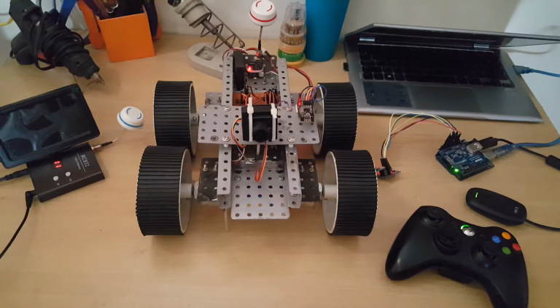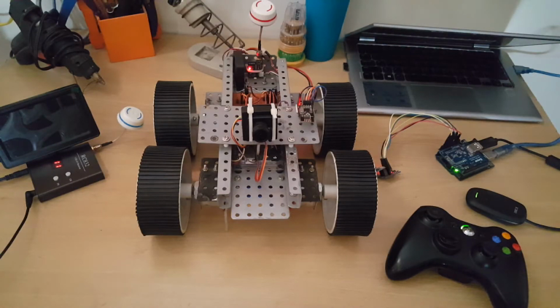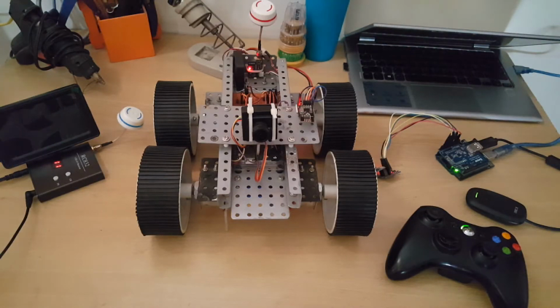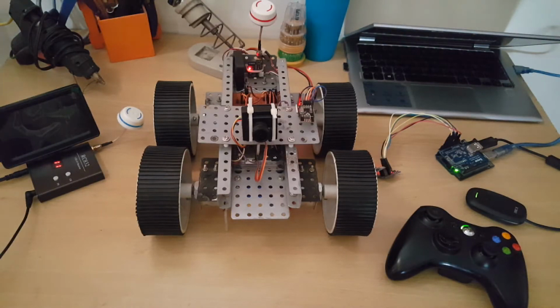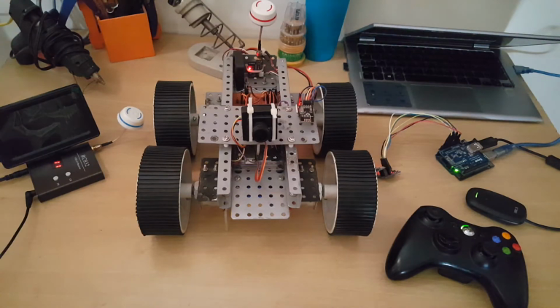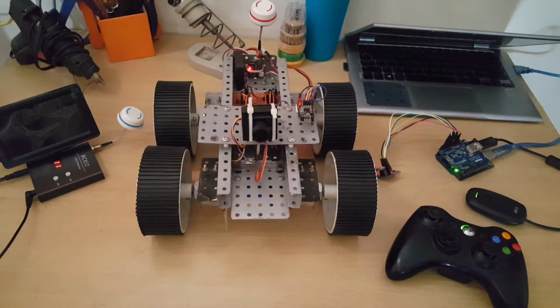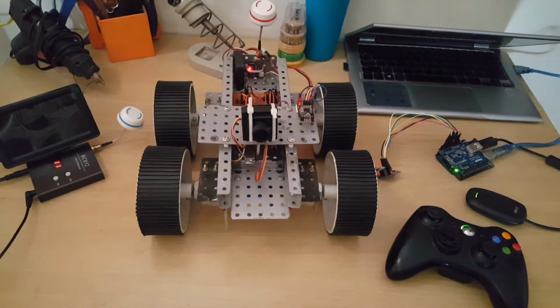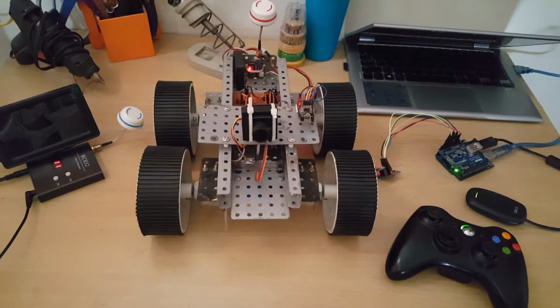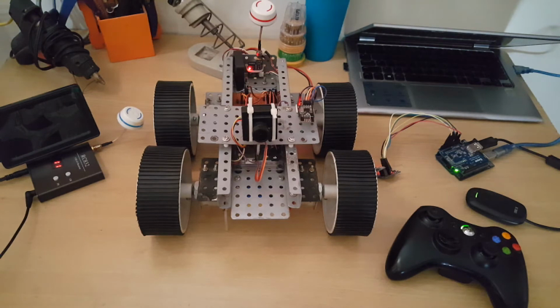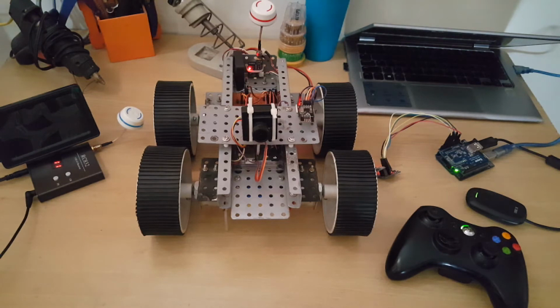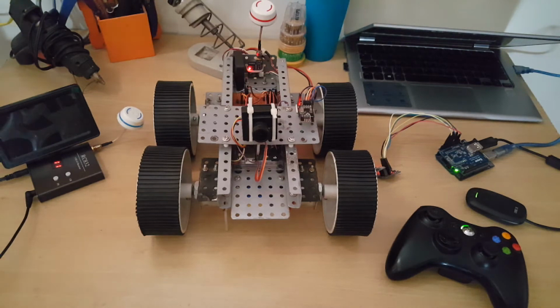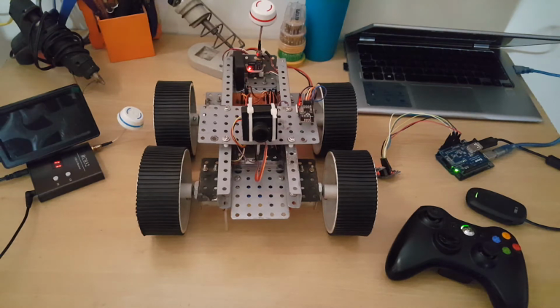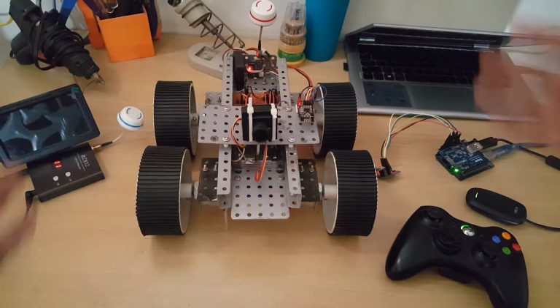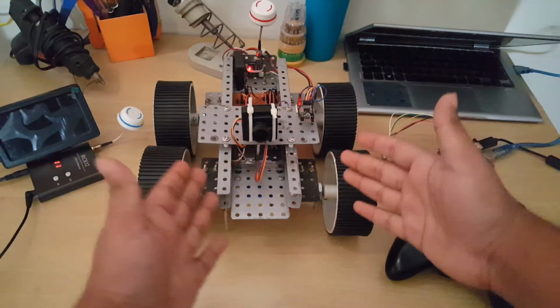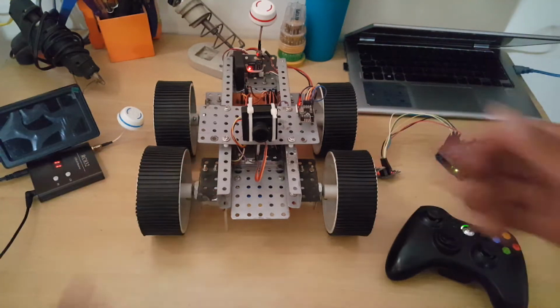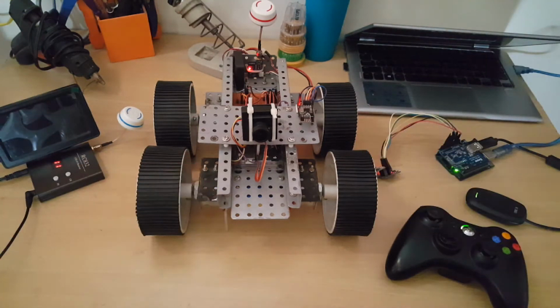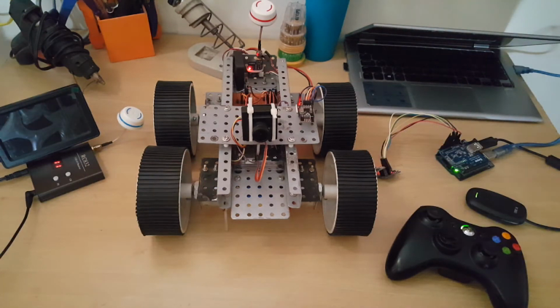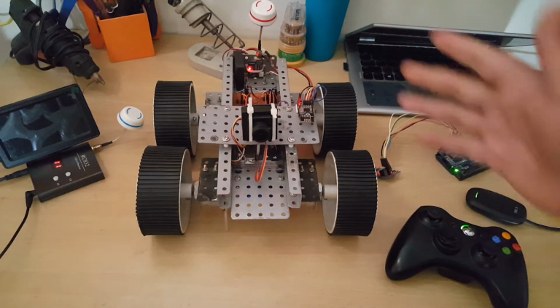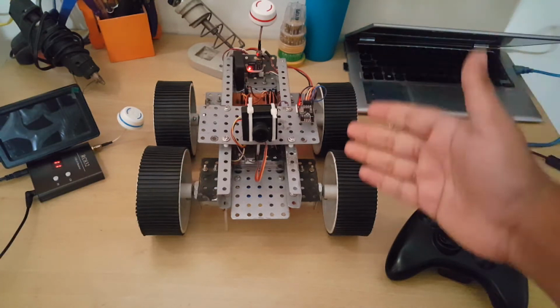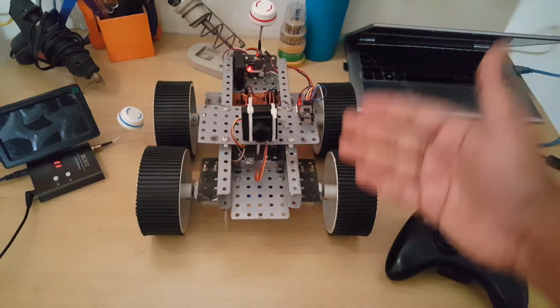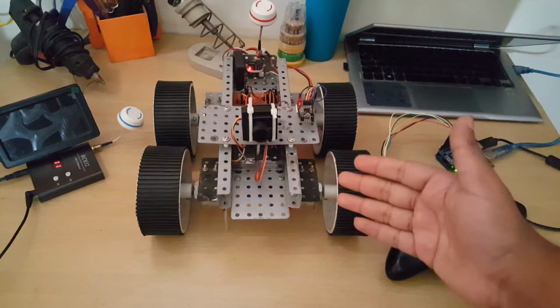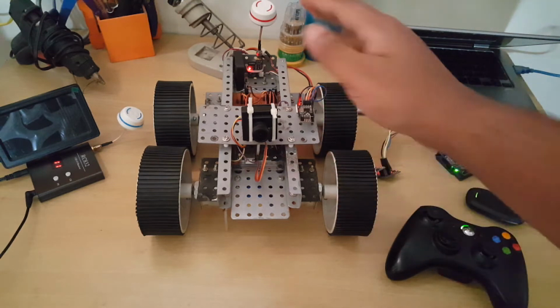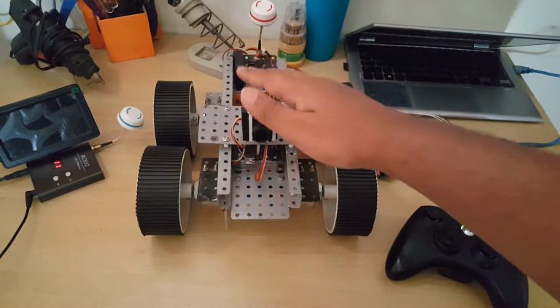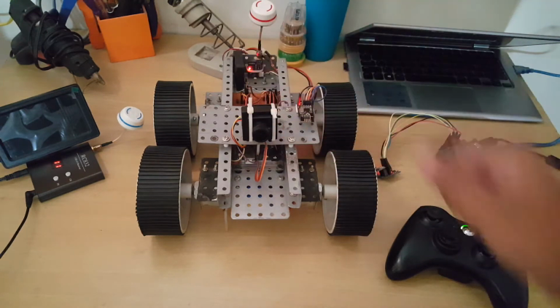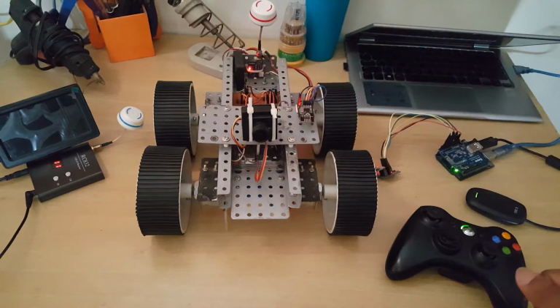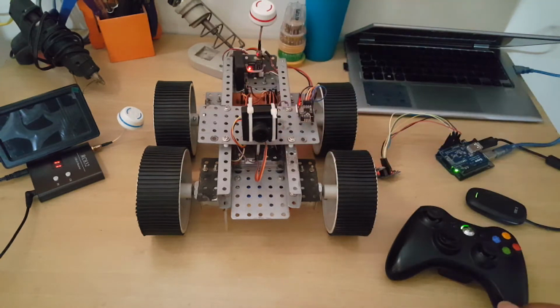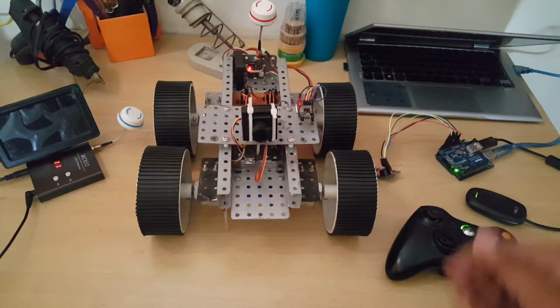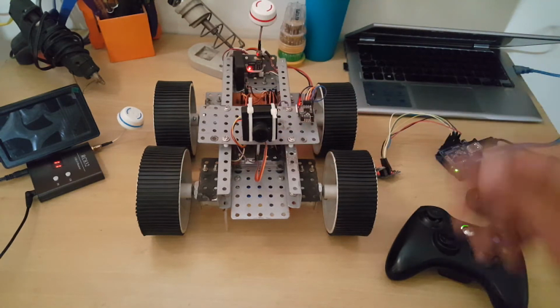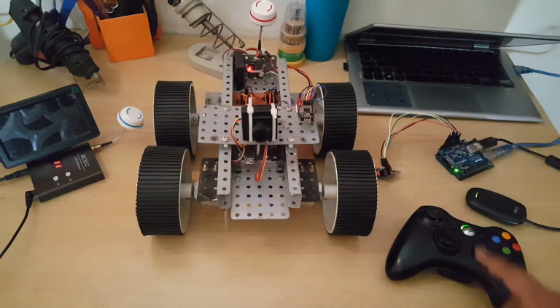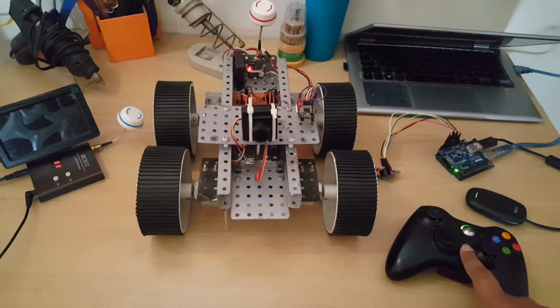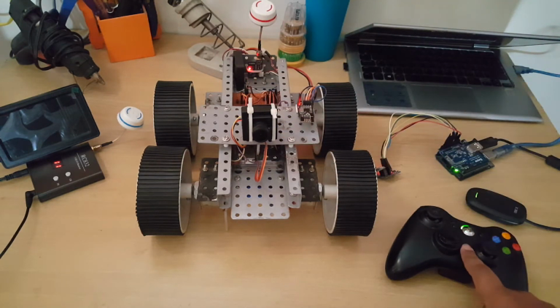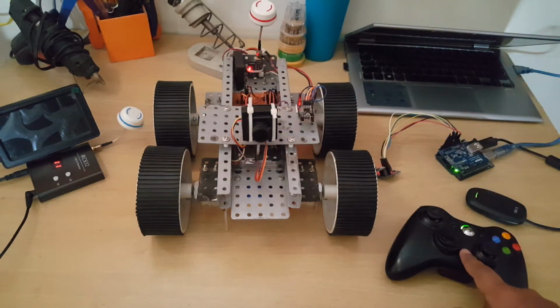Hey guys, this is Tudius Karan. Thank you guys so much for tuning in. Today I am very excited to show you guys this robot that I made. It is very swift and agile and it has a camera for first person video. It is controlled by an Xbox 360 controller.